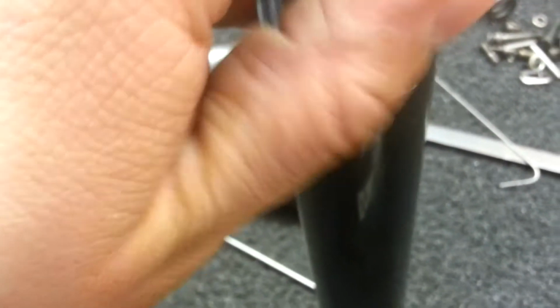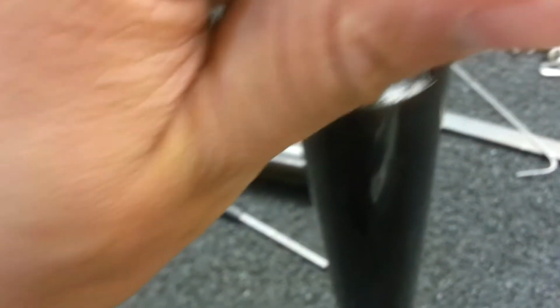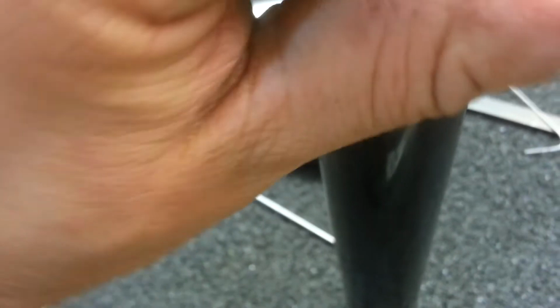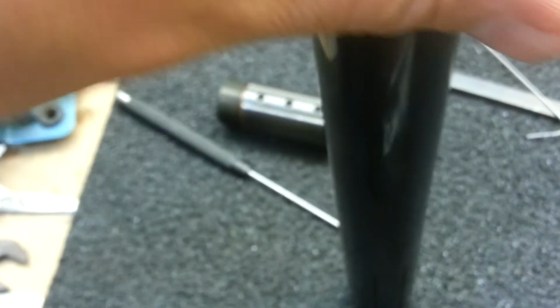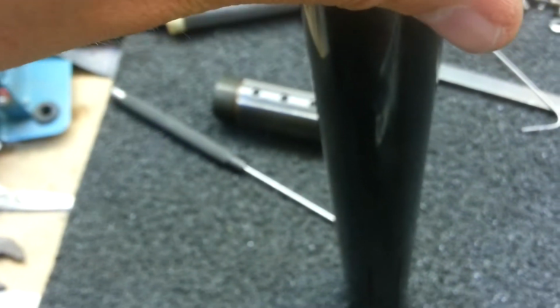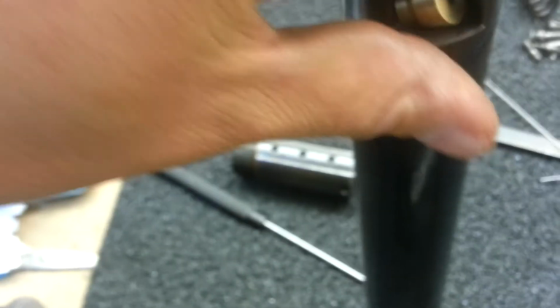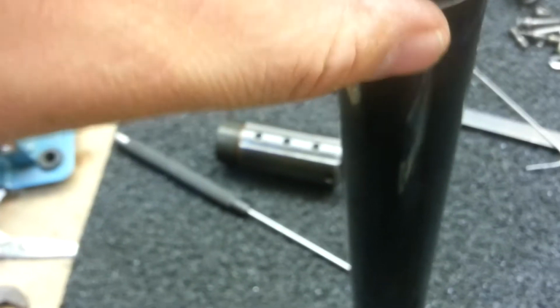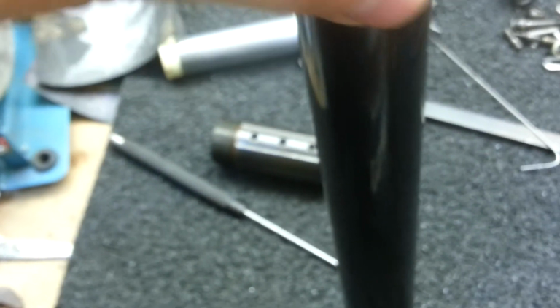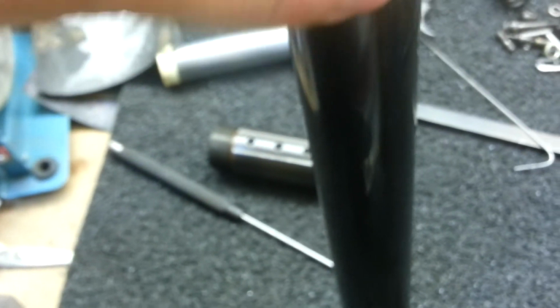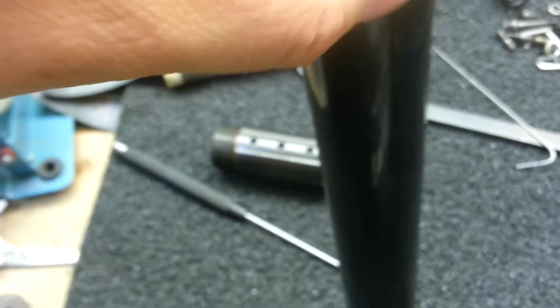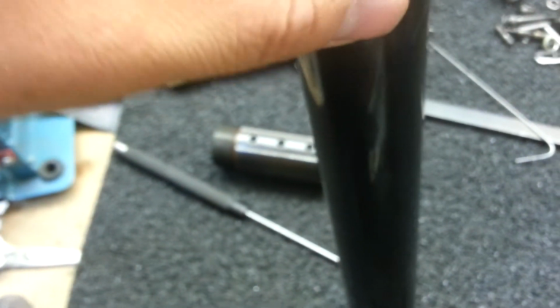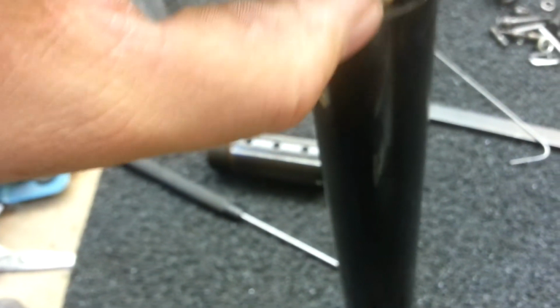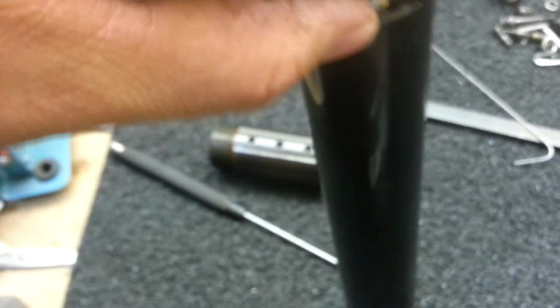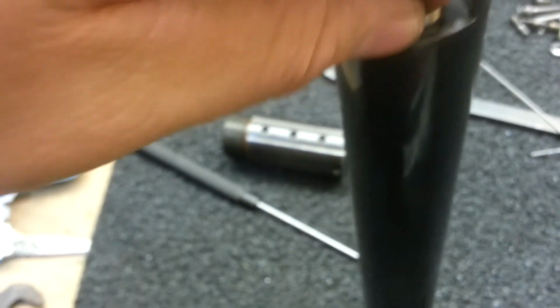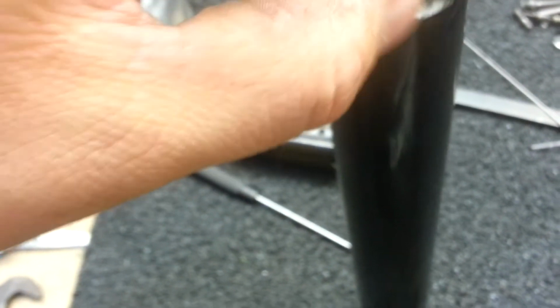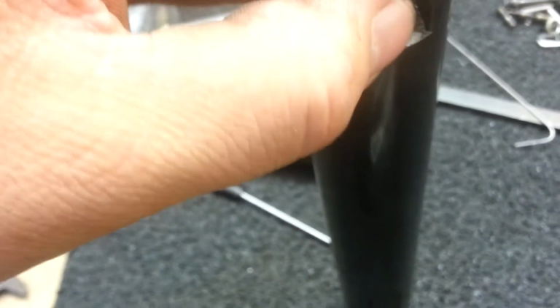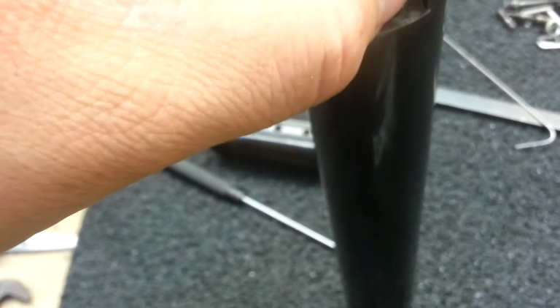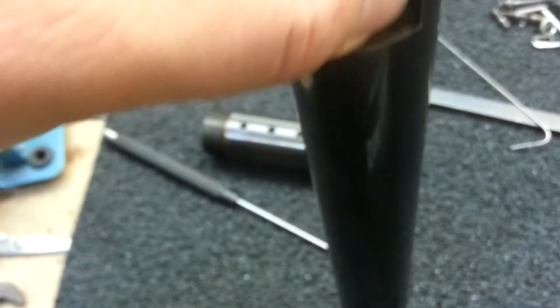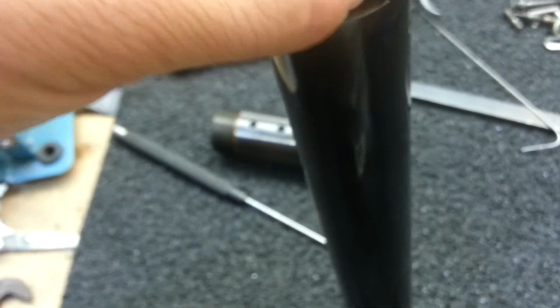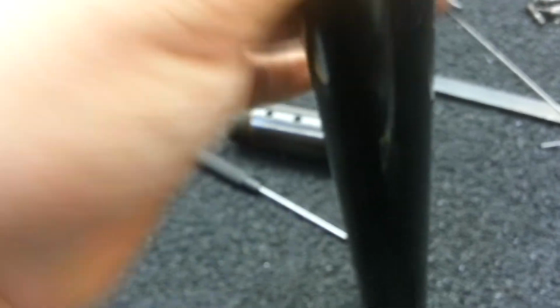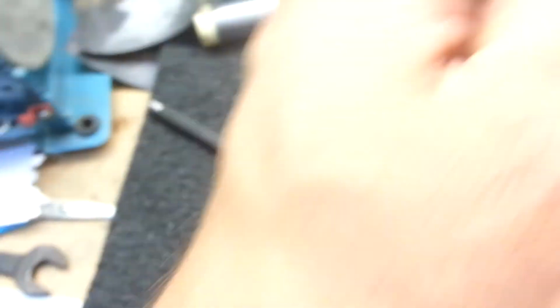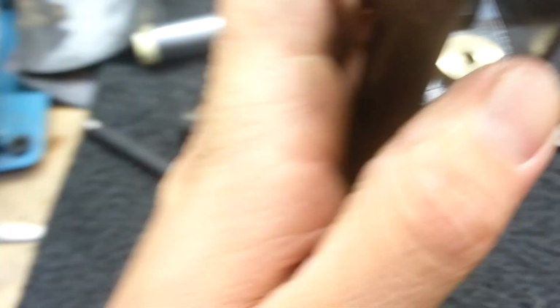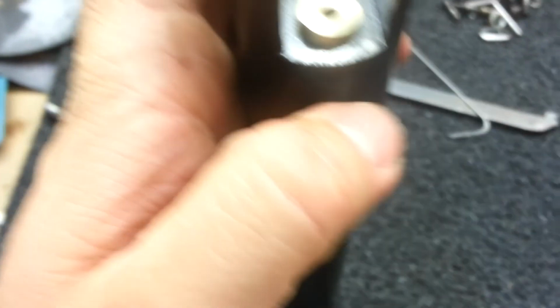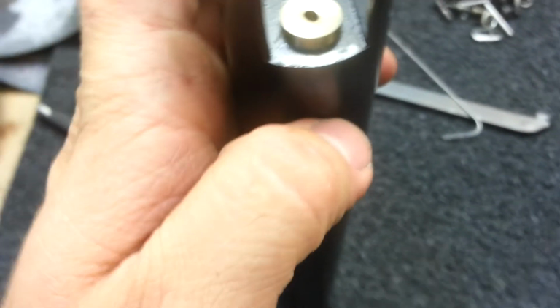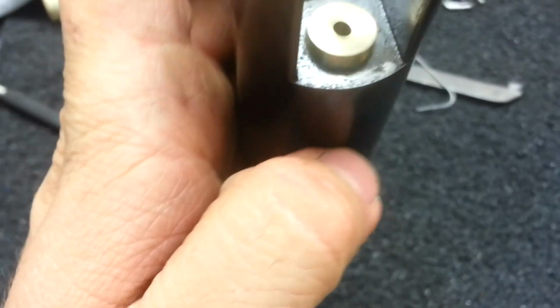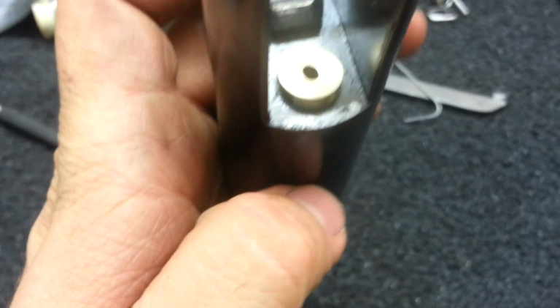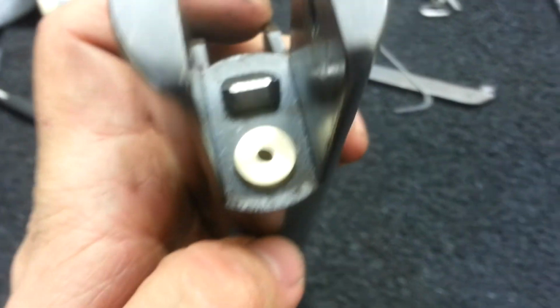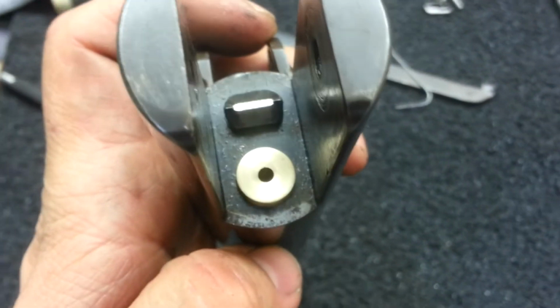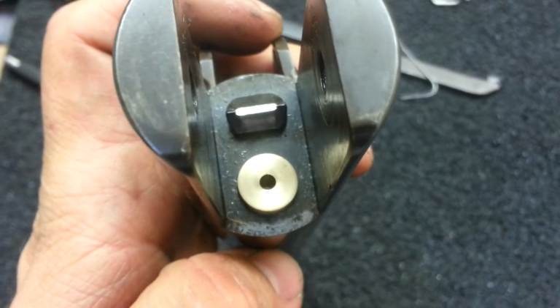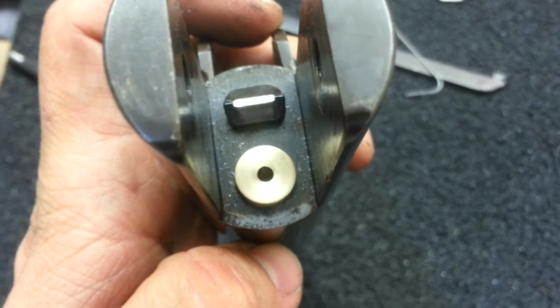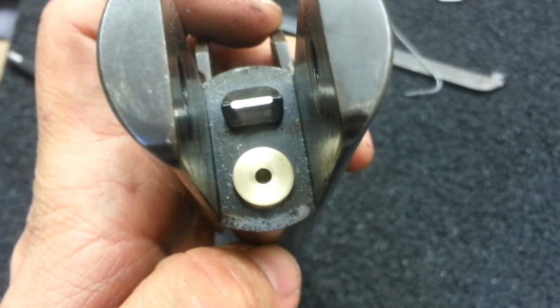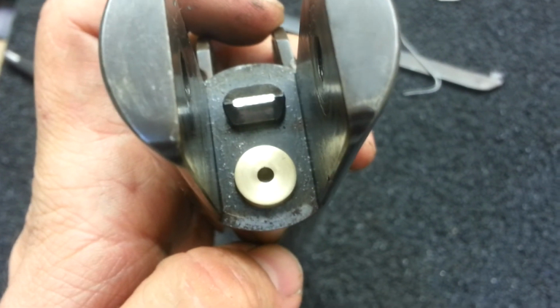Let's see if we can get it back in. There it is. Perfect.